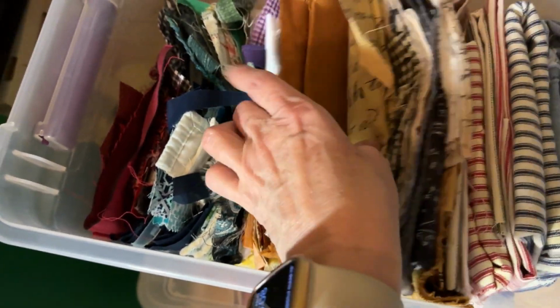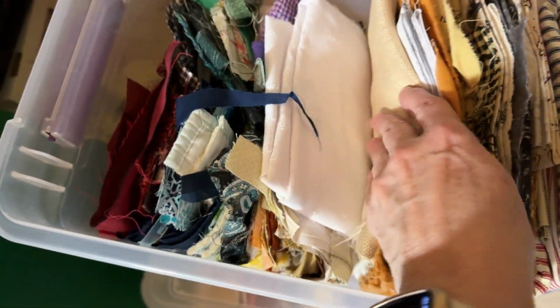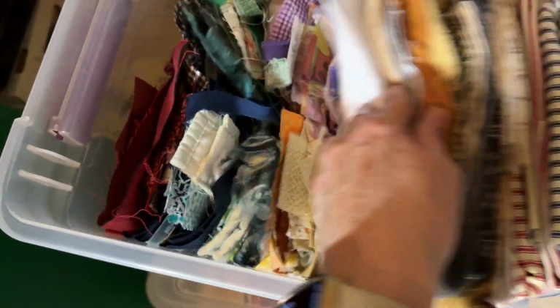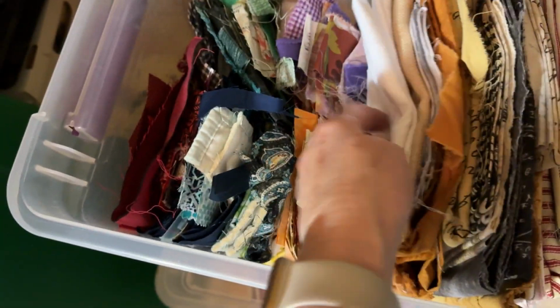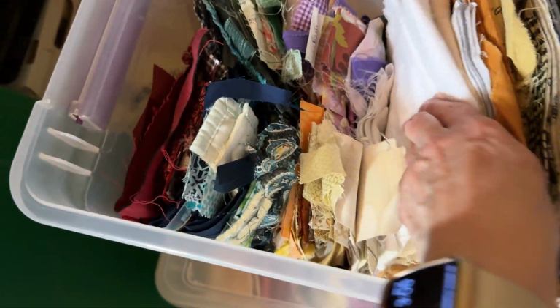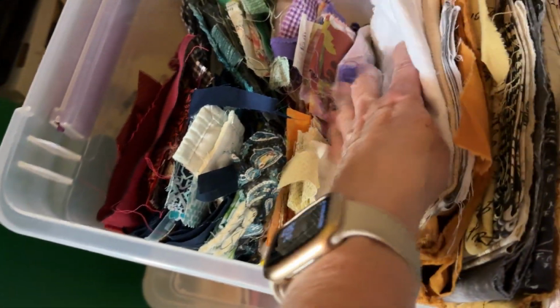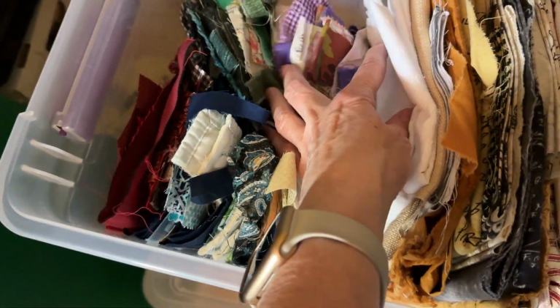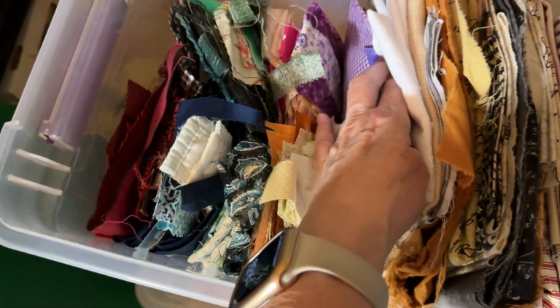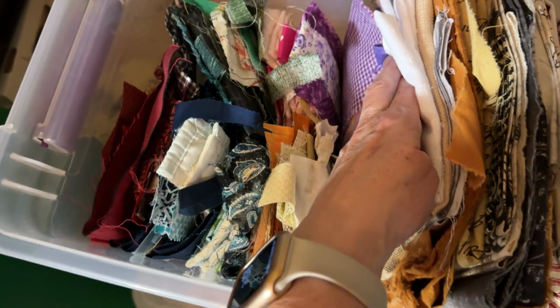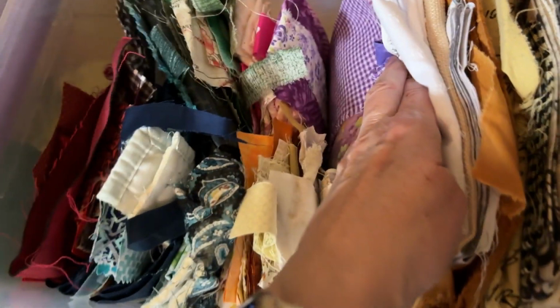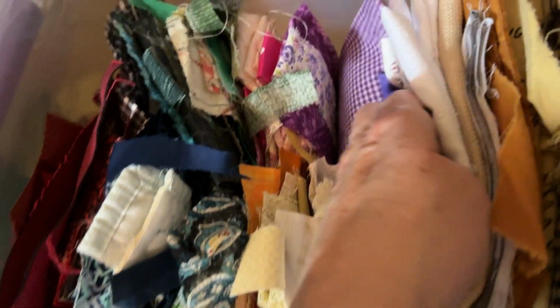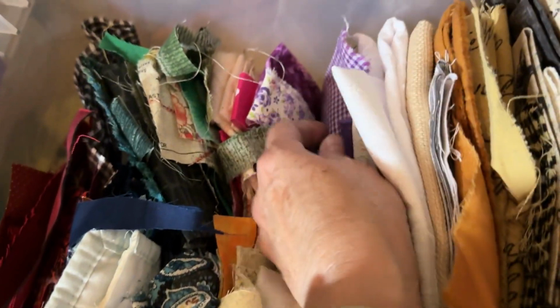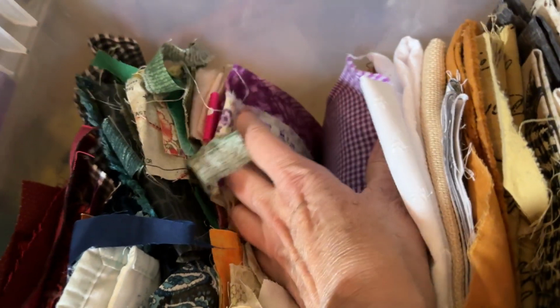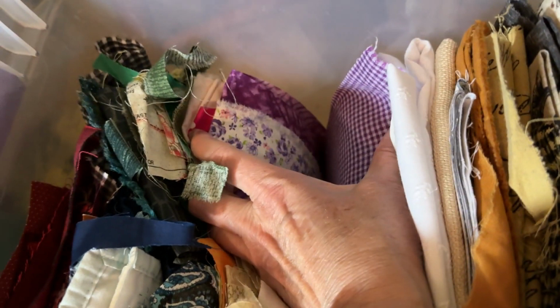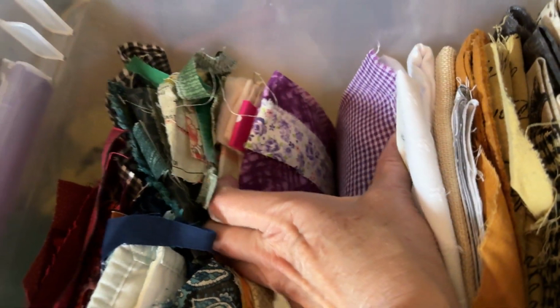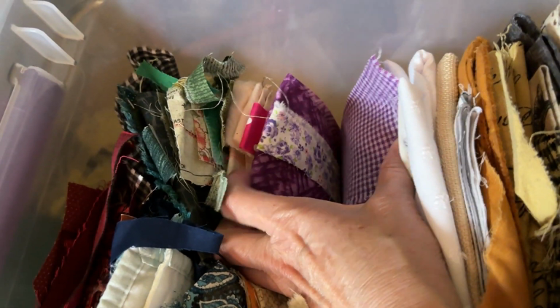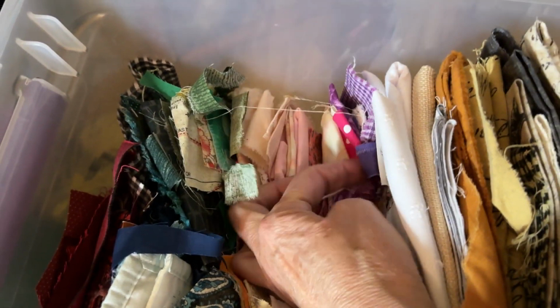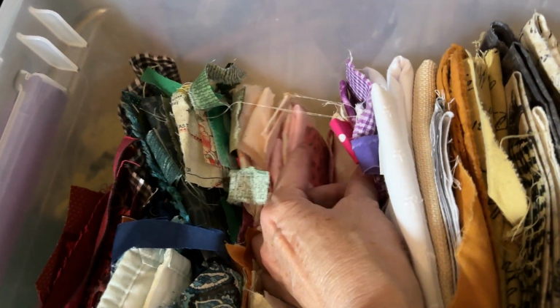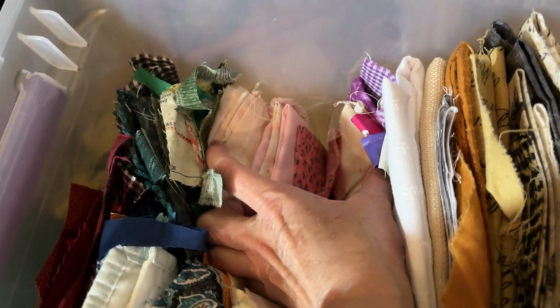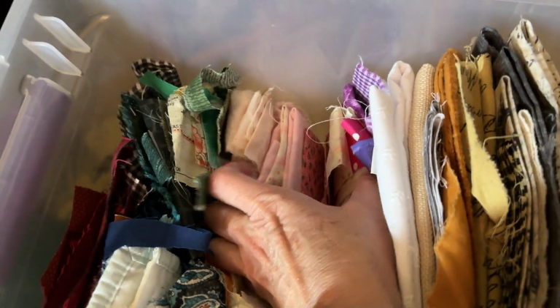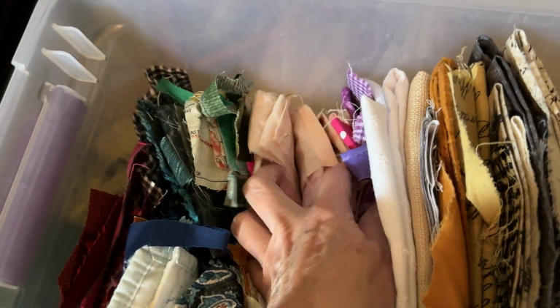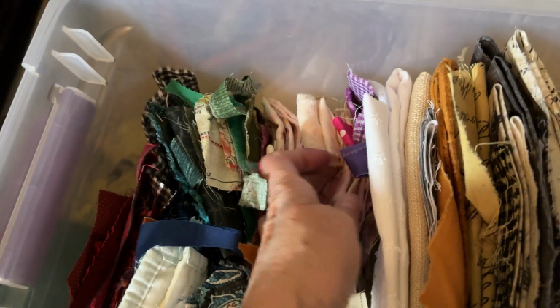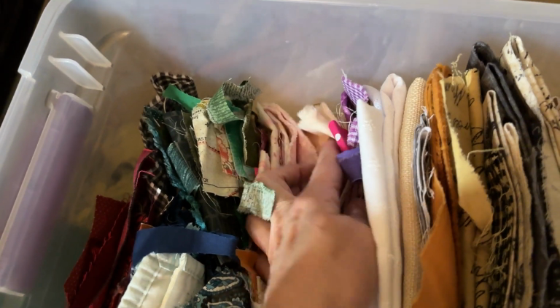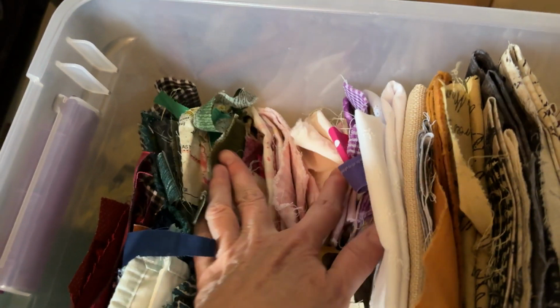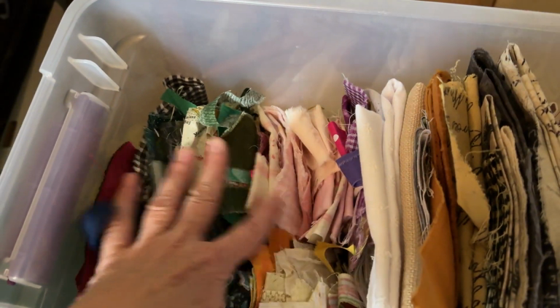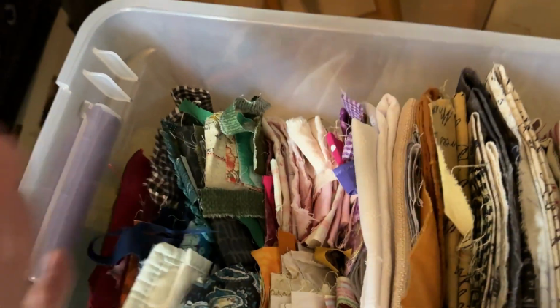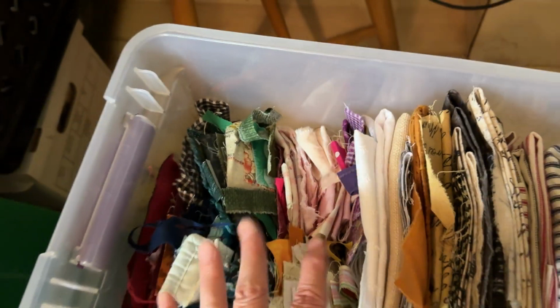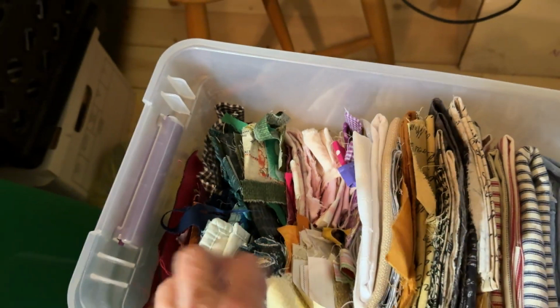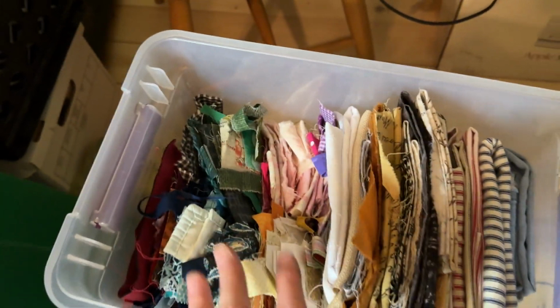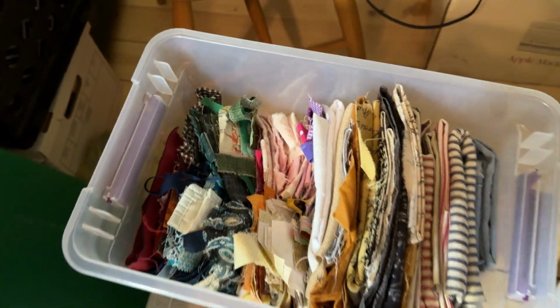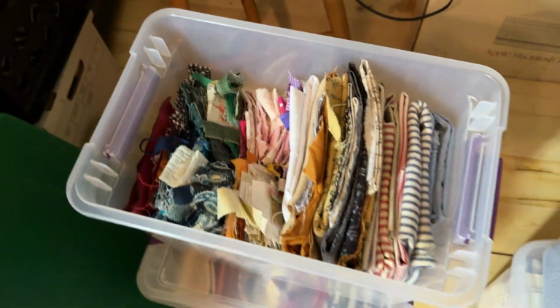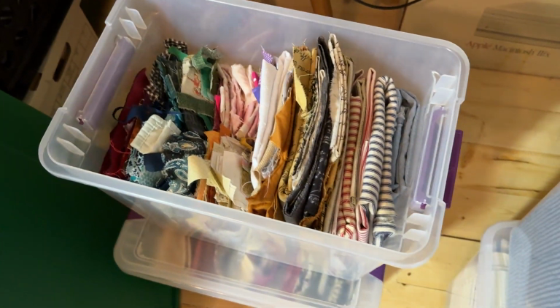But then I kind of get into this. These are just little — you see how tiny these pieces are? They're like little strips, but they're all color organized. So I can quickly go to a color, pull it, and there you go.